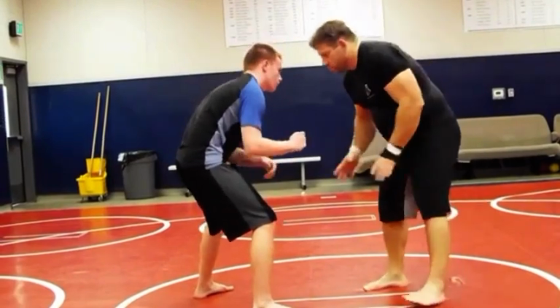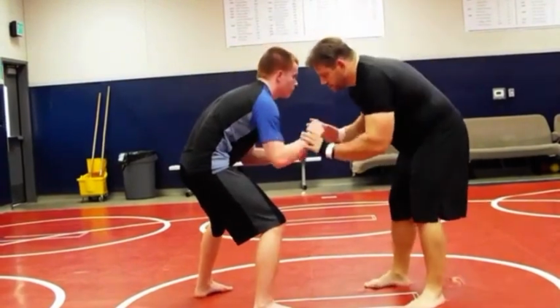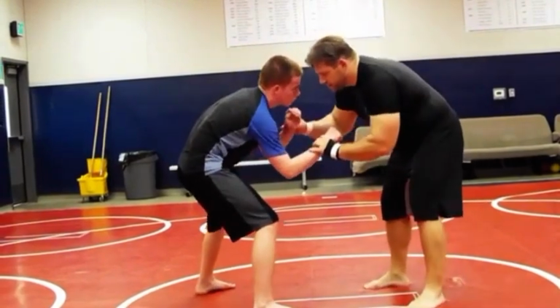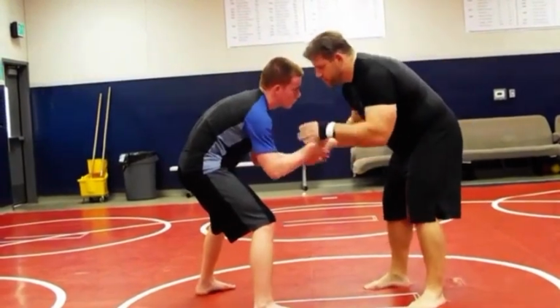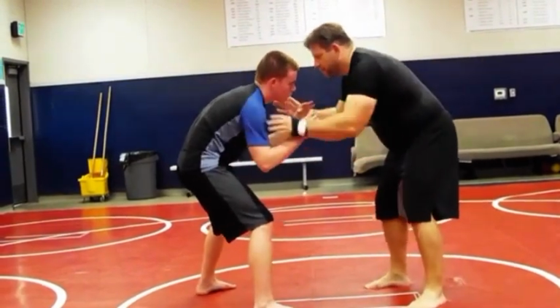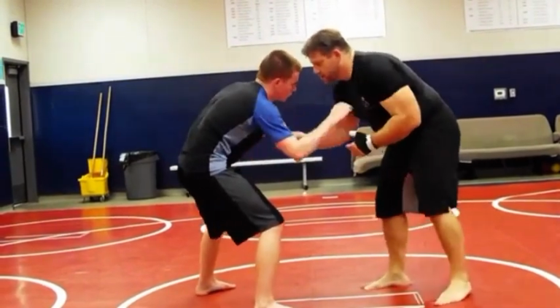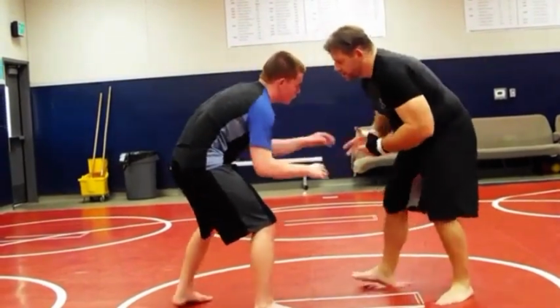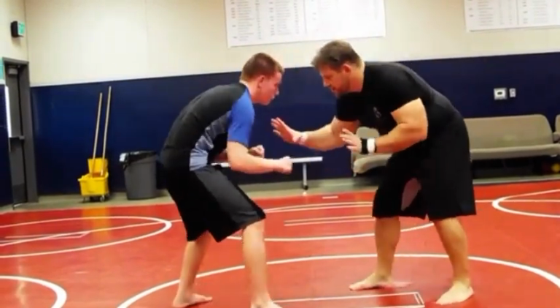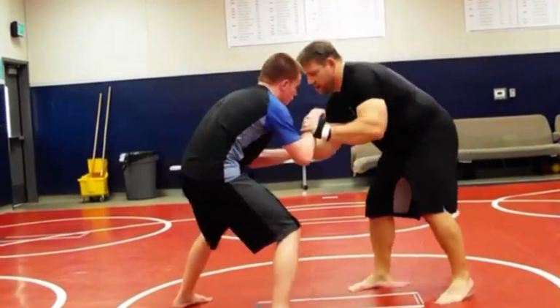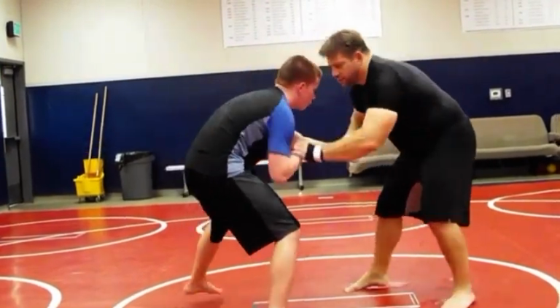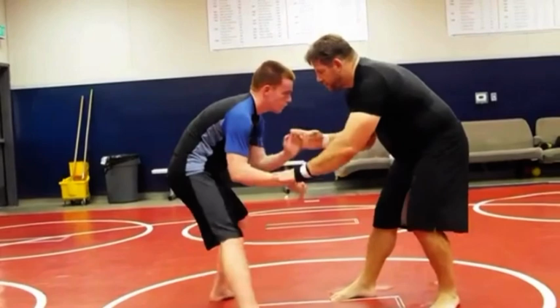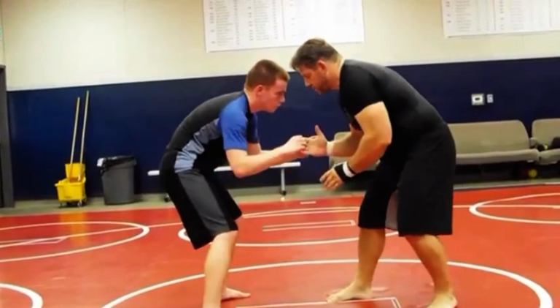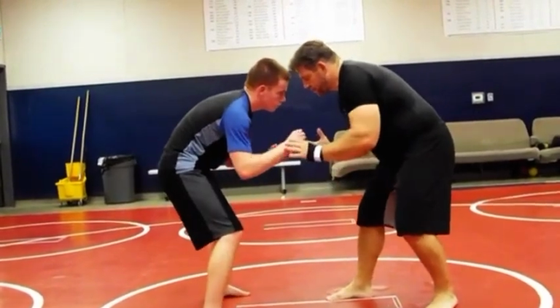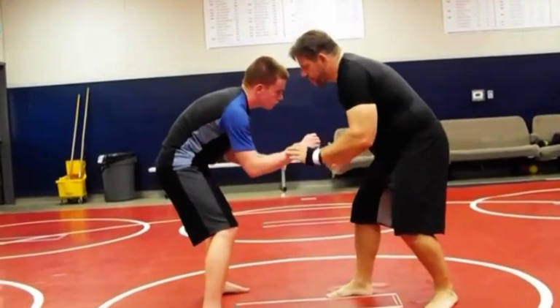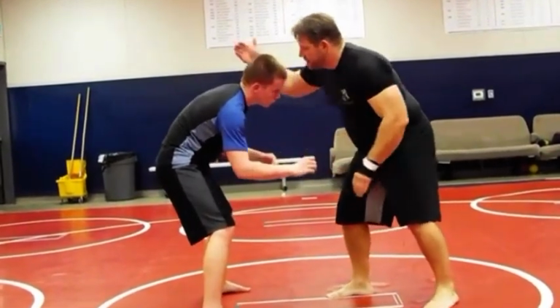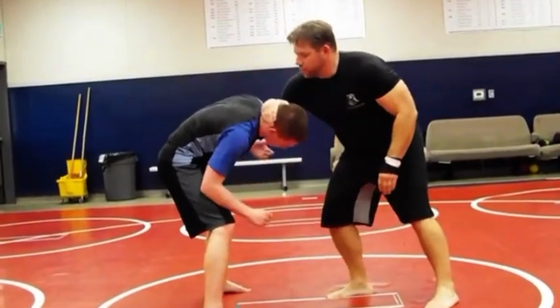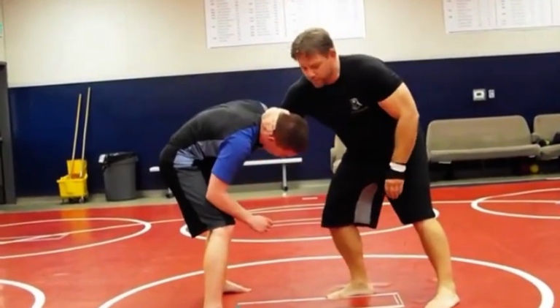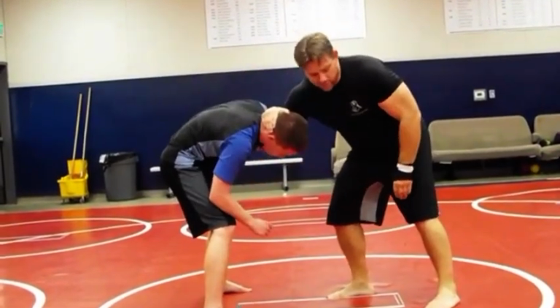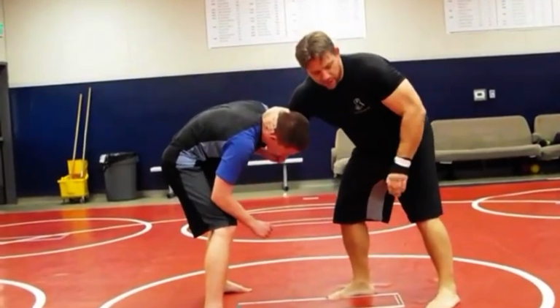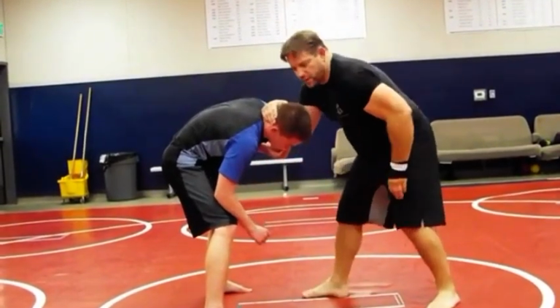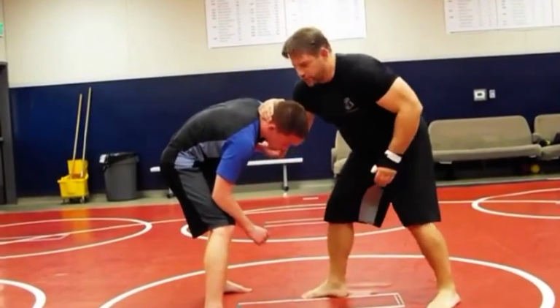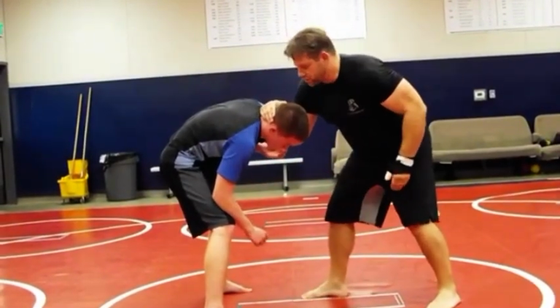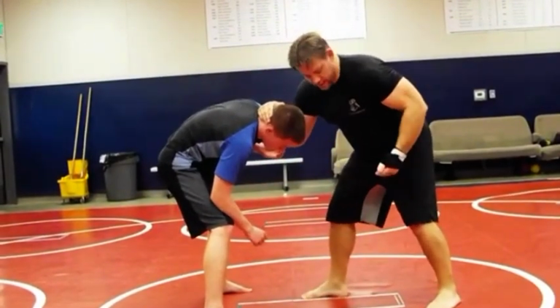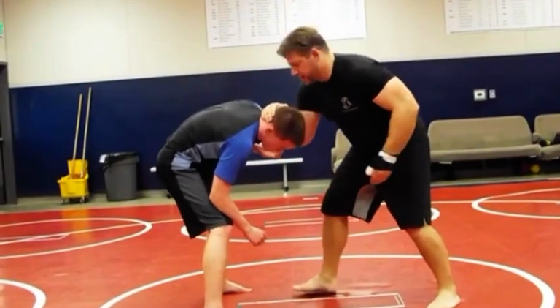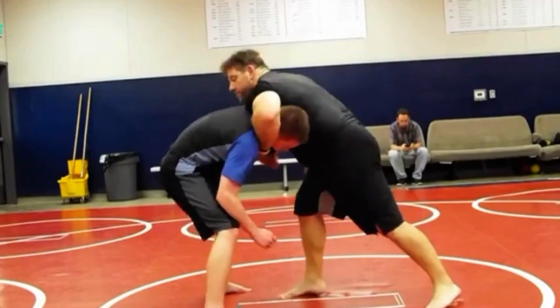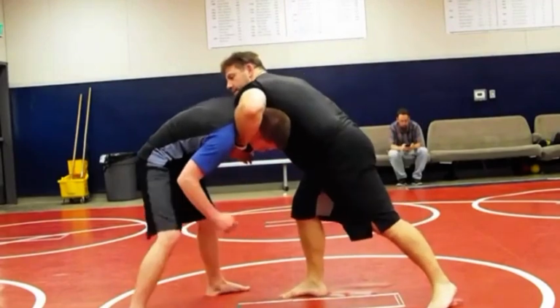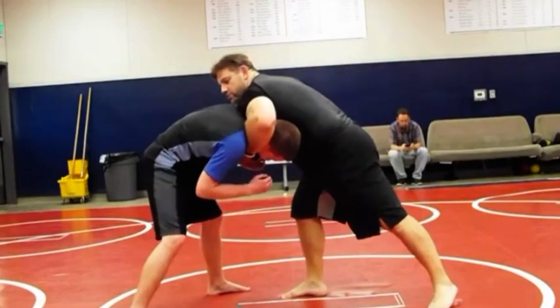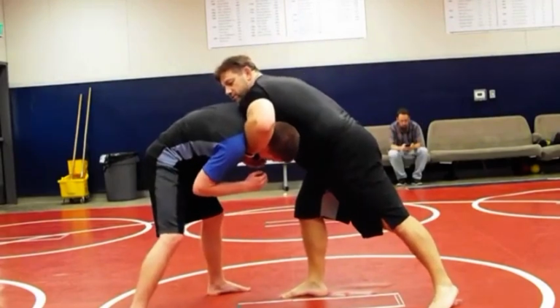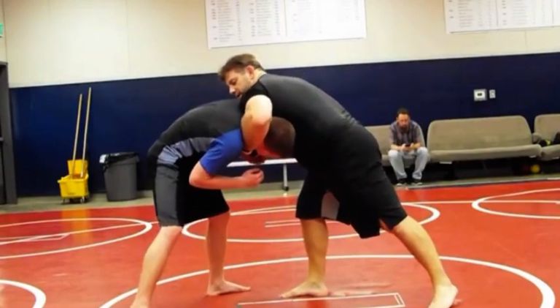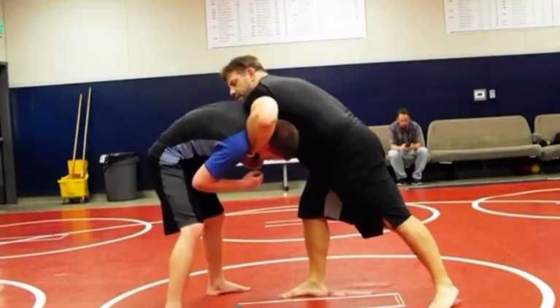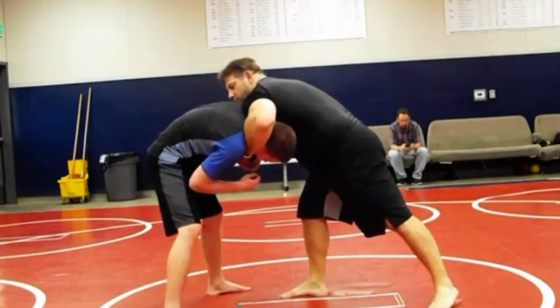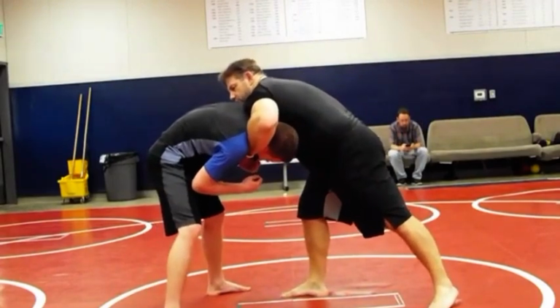So once again, you've got to move the guy around, and we're just going to pop the head. You're going to pop it. And from here, I'm going to throw my shoulder in and cup. So I just threw my shoulder in, kind of hit, and grab the chin.